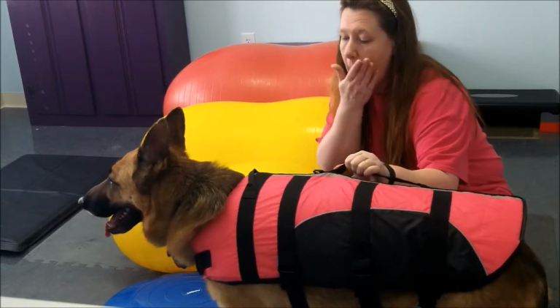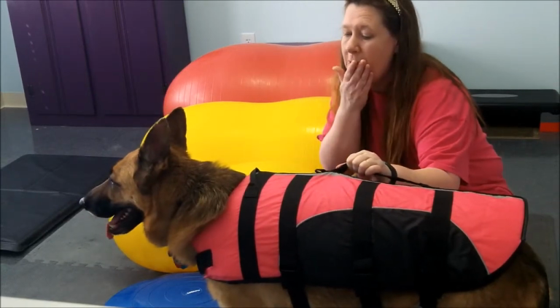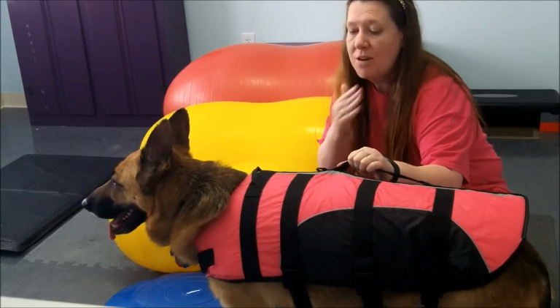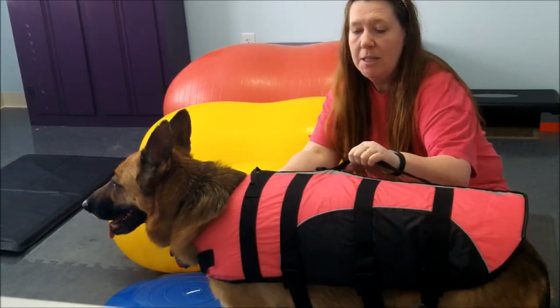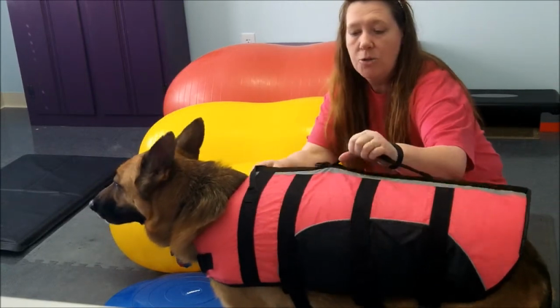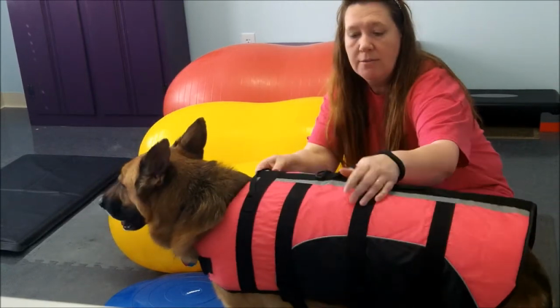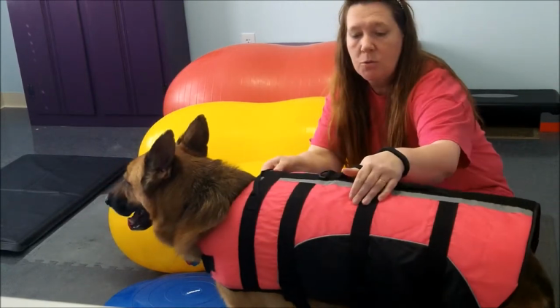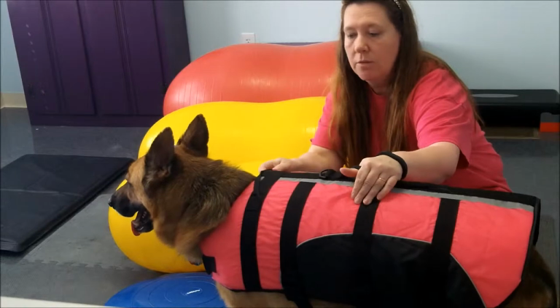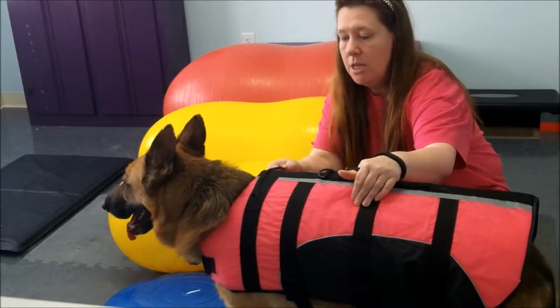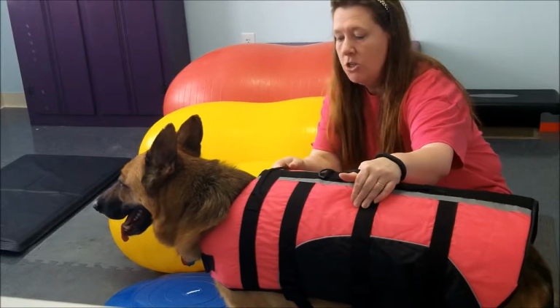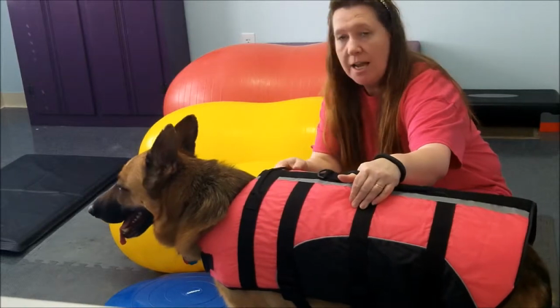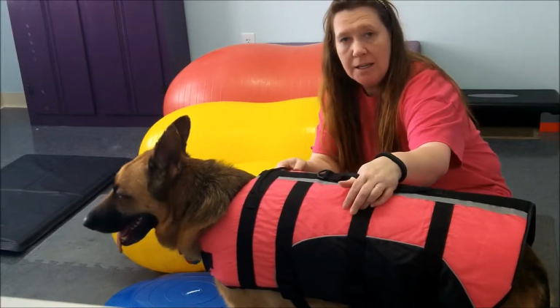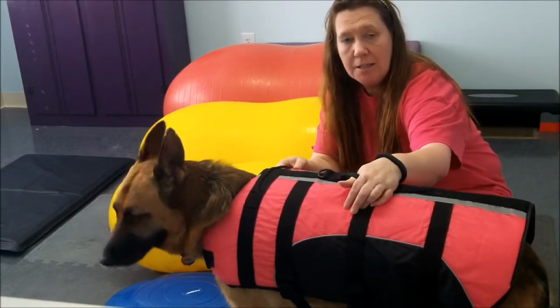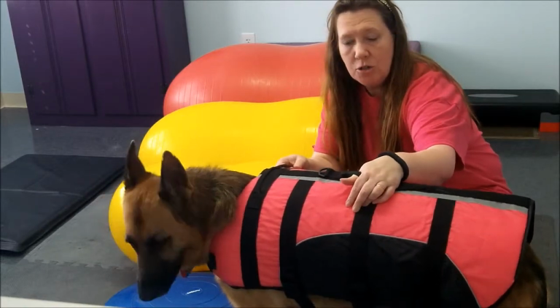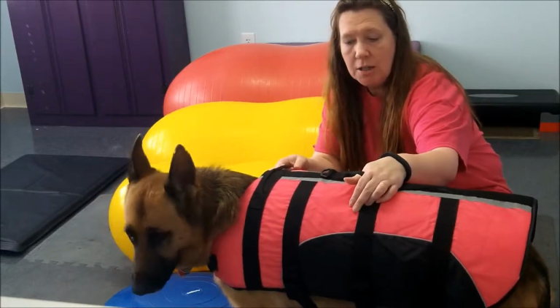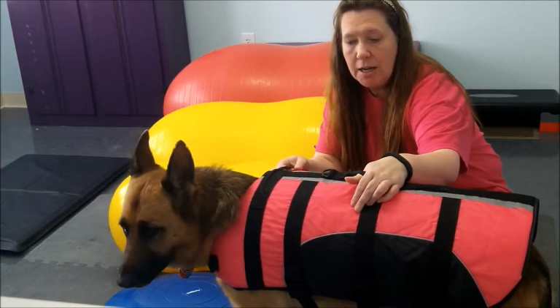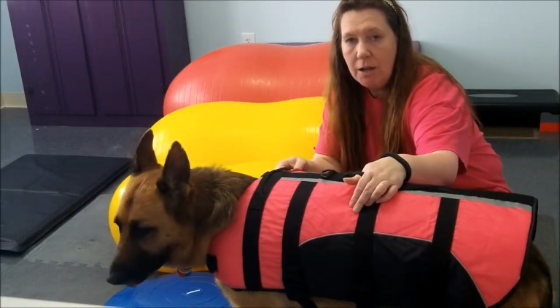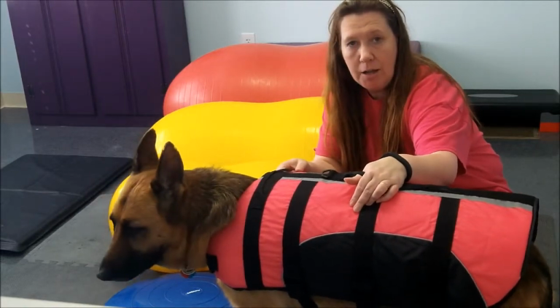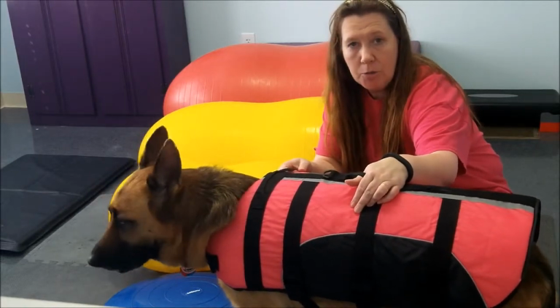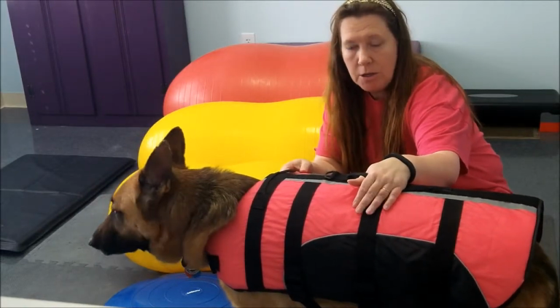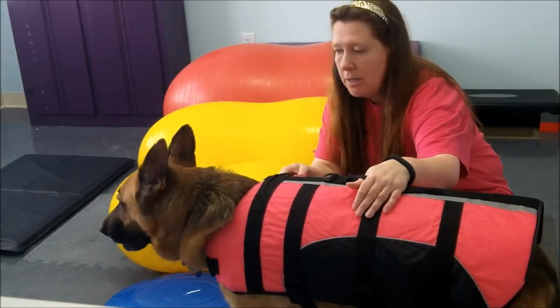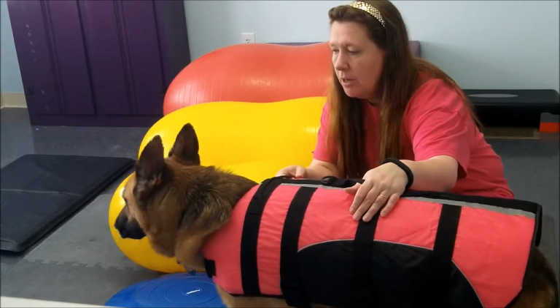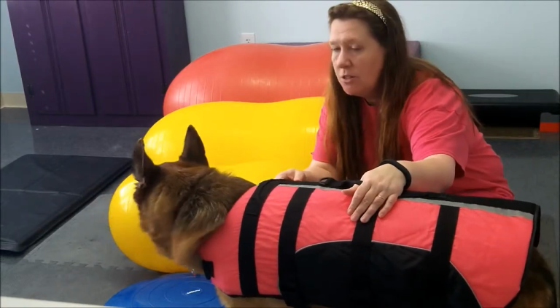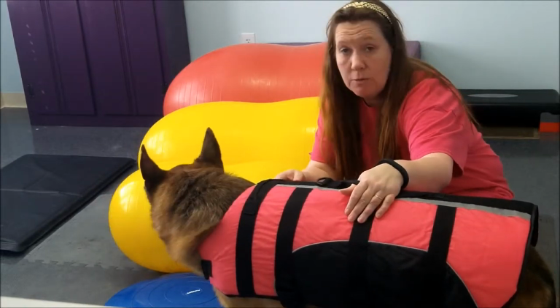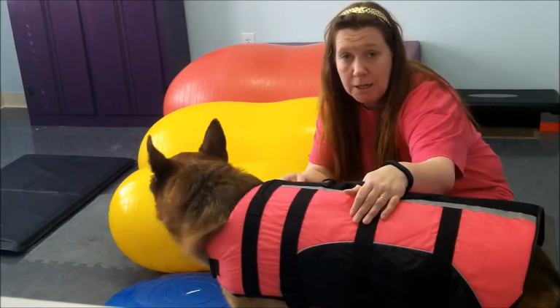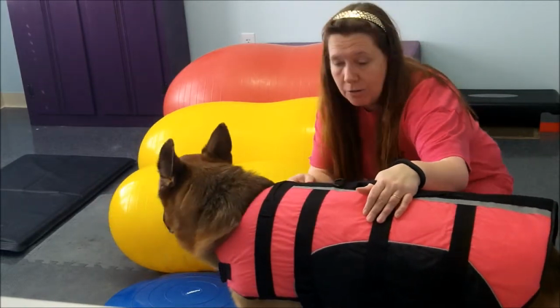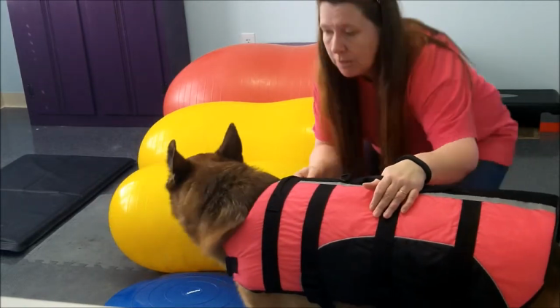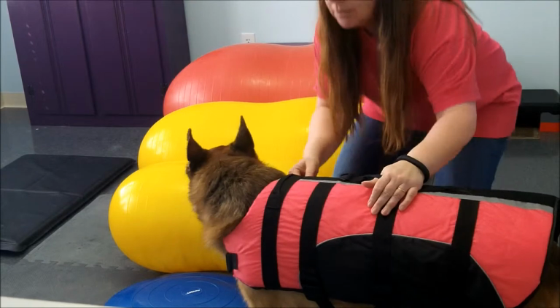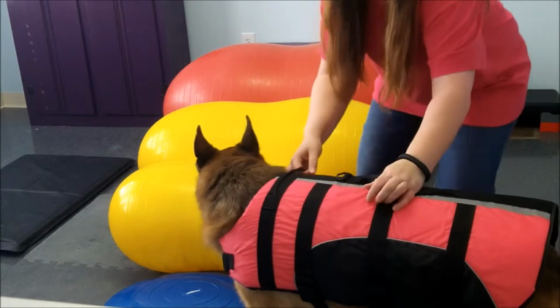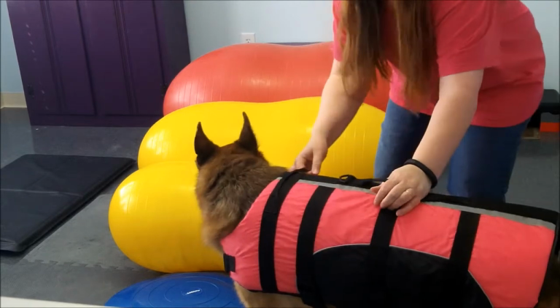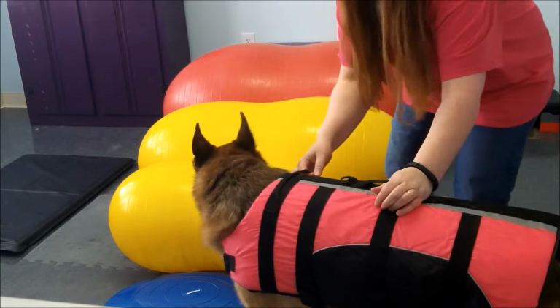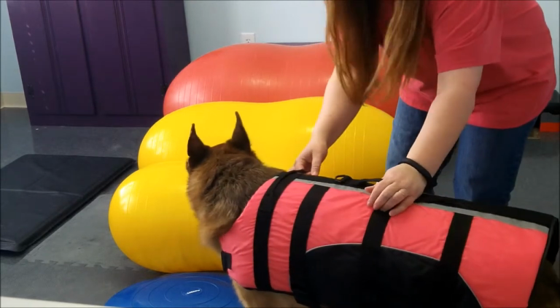So we're going to do this slowly and hopefully controlled. I do recommend that you have some sort of jacket so that you can help your dog. Ursa's ready to go — let me get a treat.